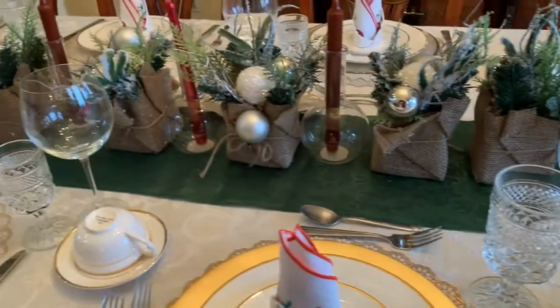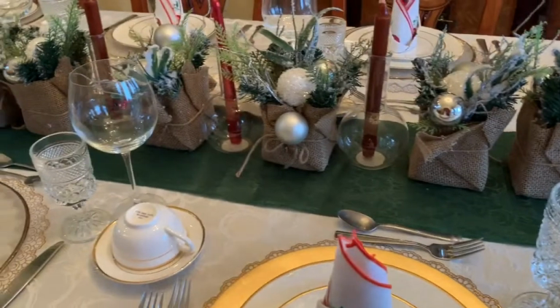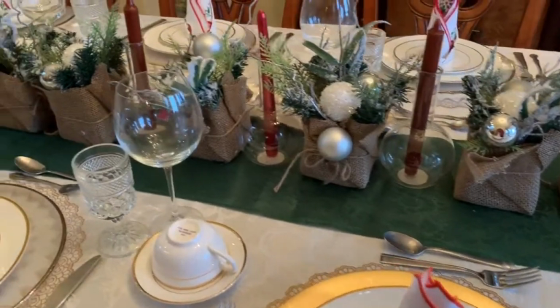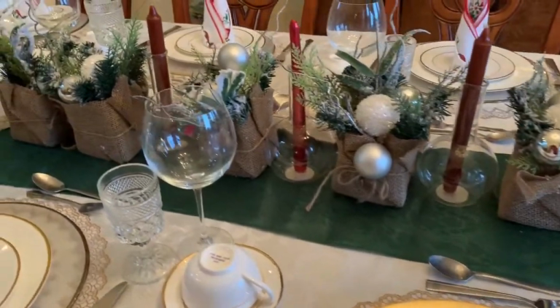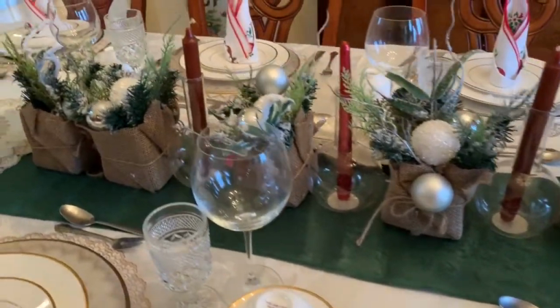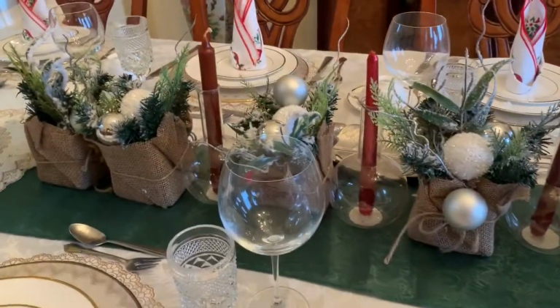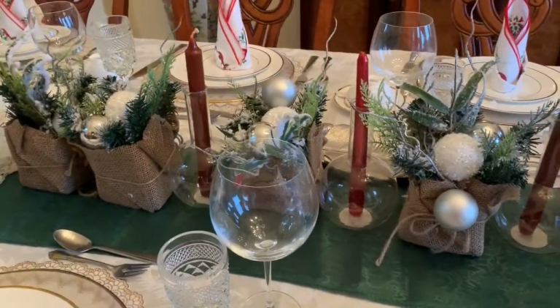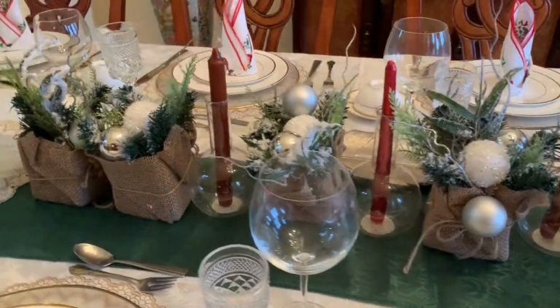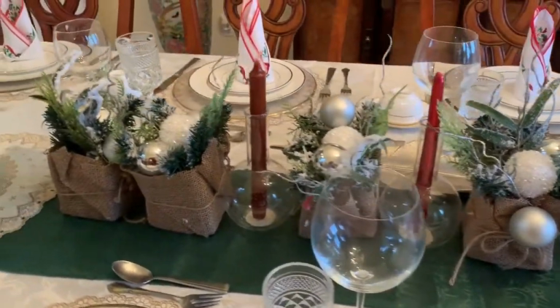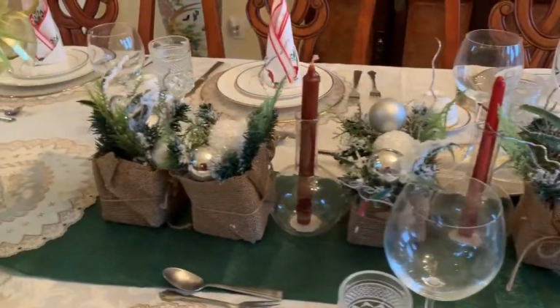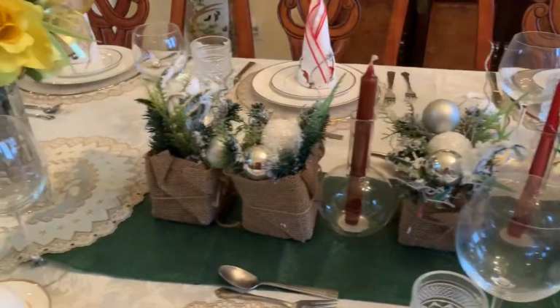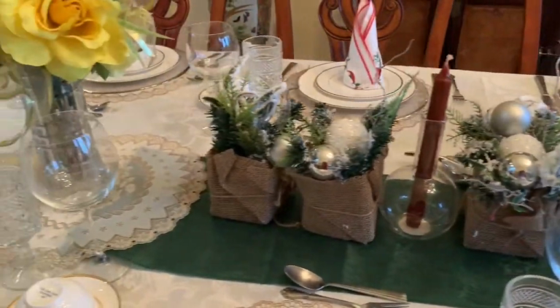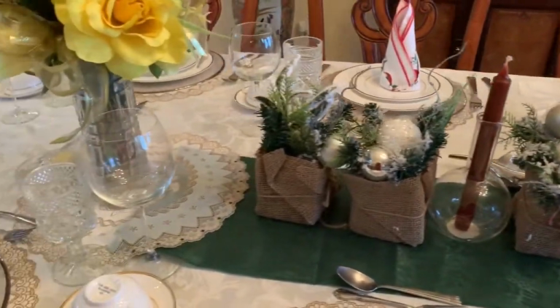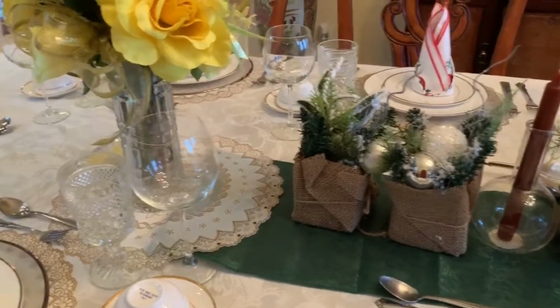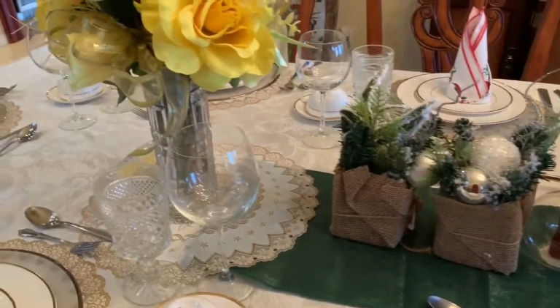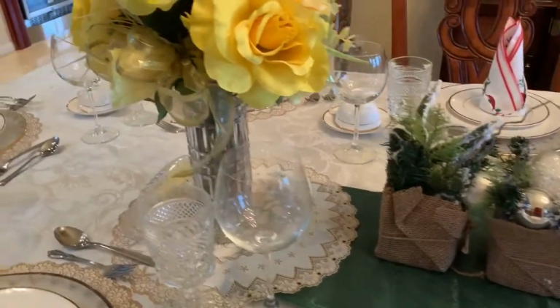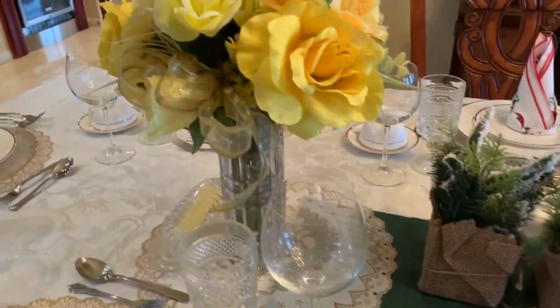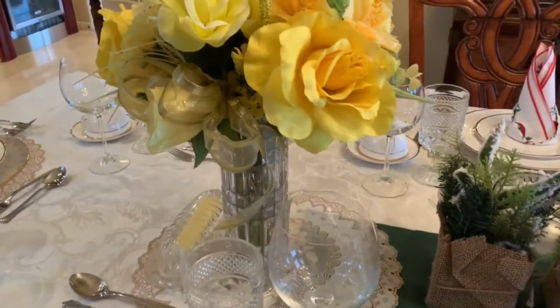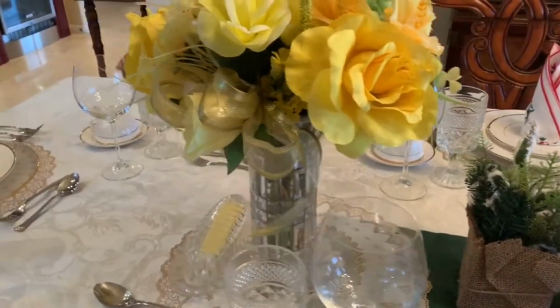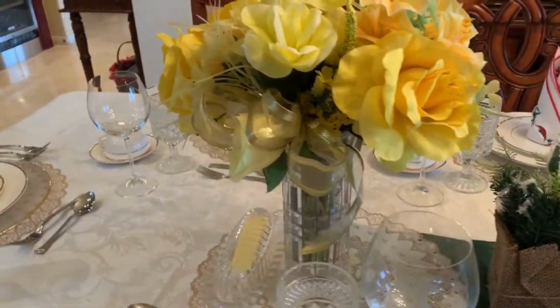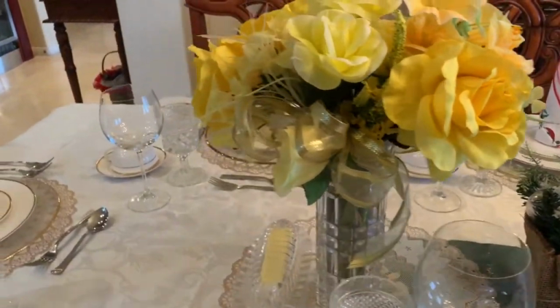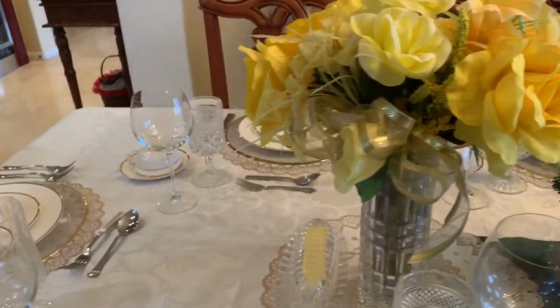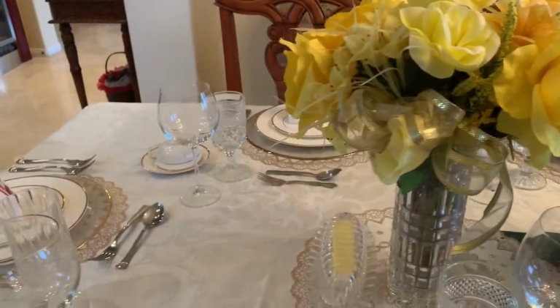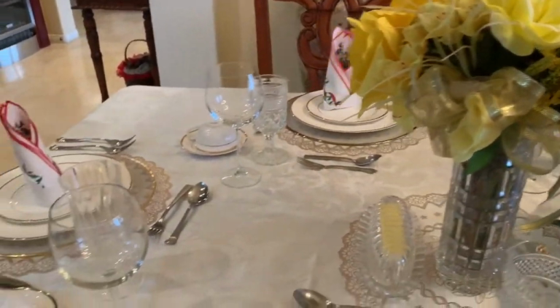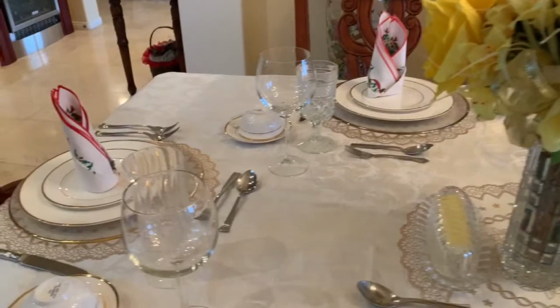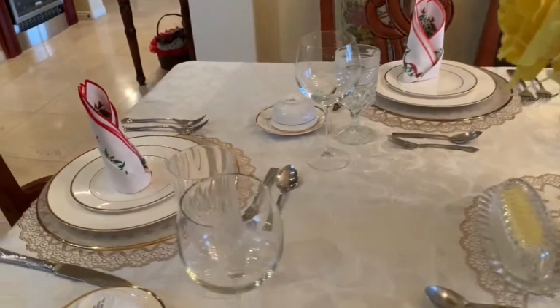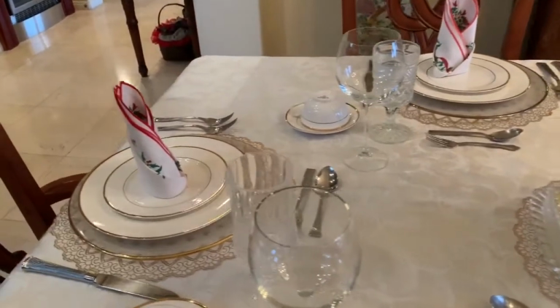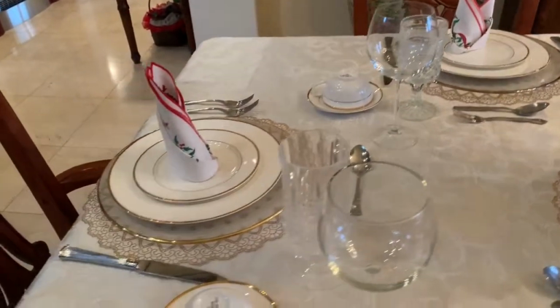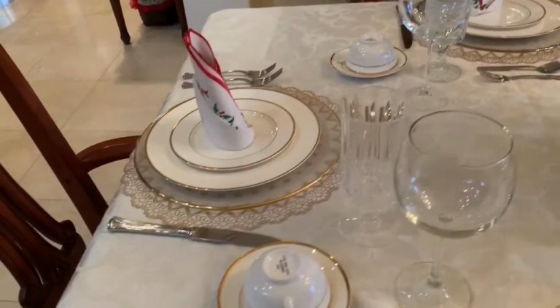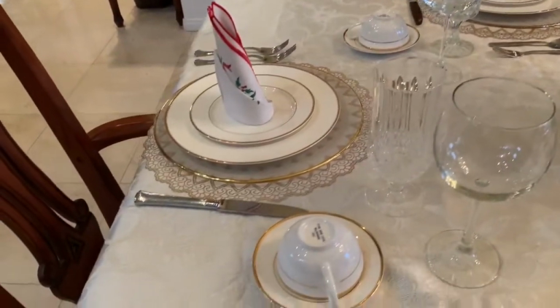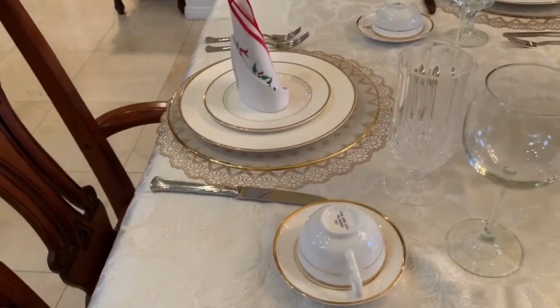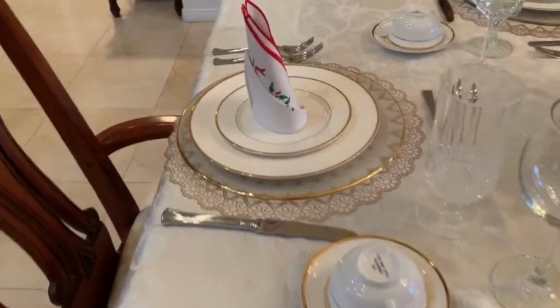I am doing next Friday a tour of my home, and I'm hoping that you can come back to watch that — that should be a lot of fun. Let's peek in the kitchen real quickly and get a tour of what the kitchen looks like.